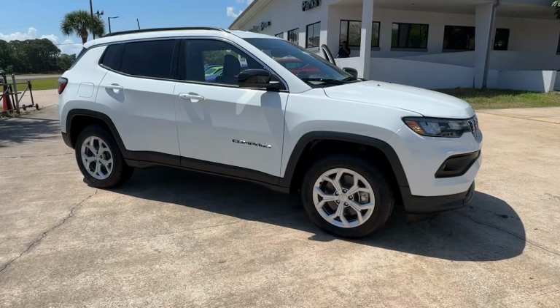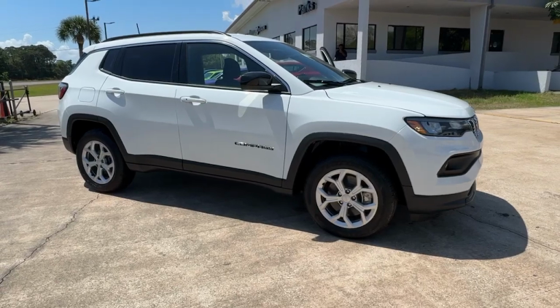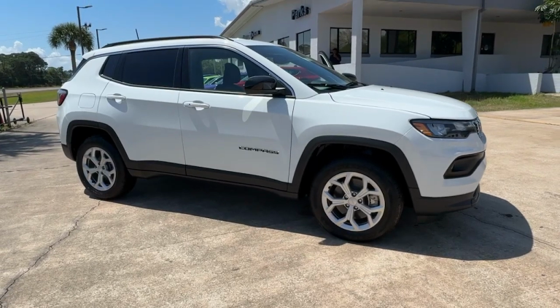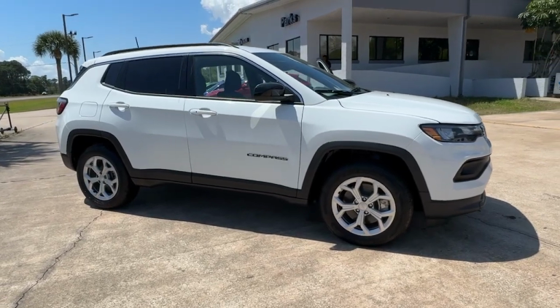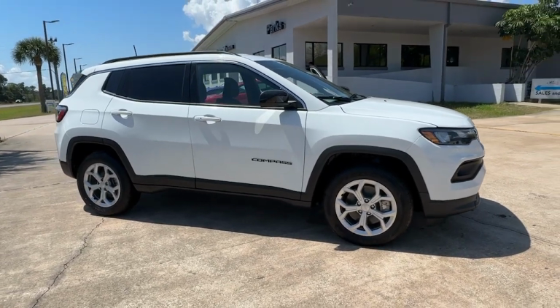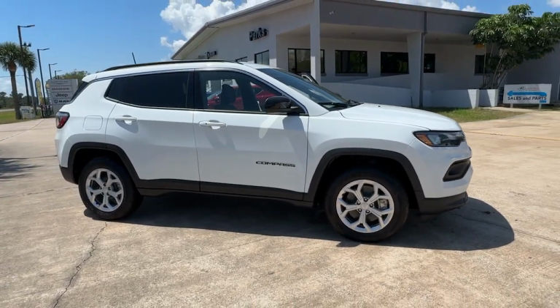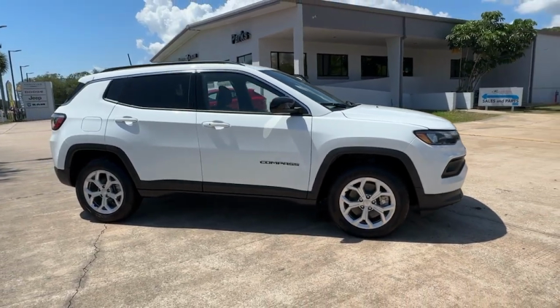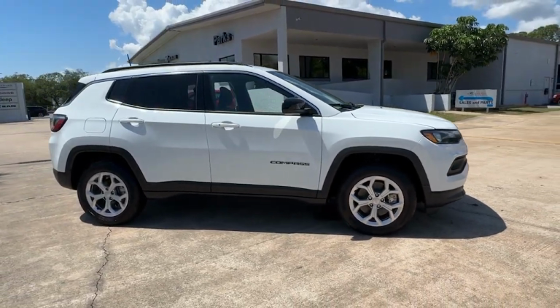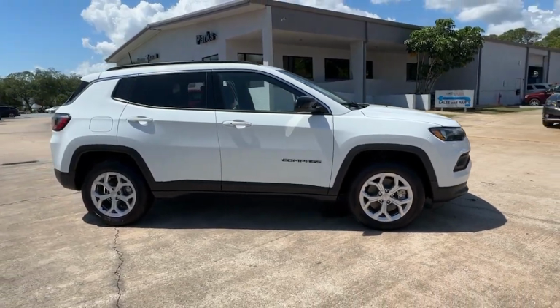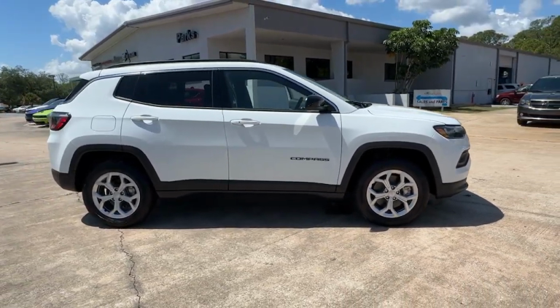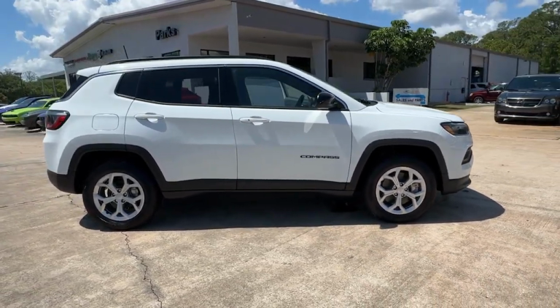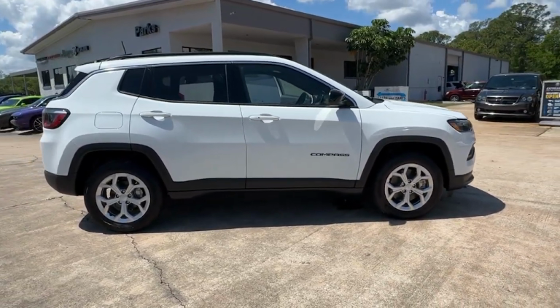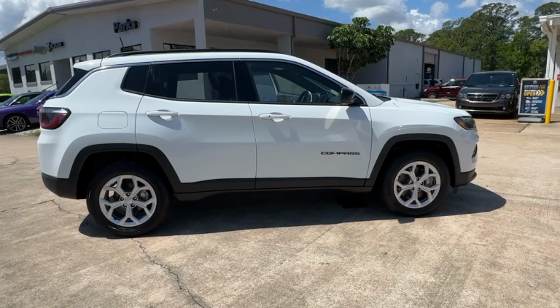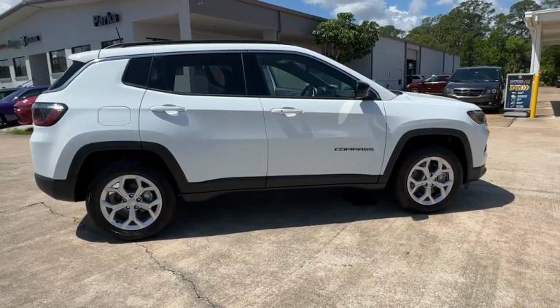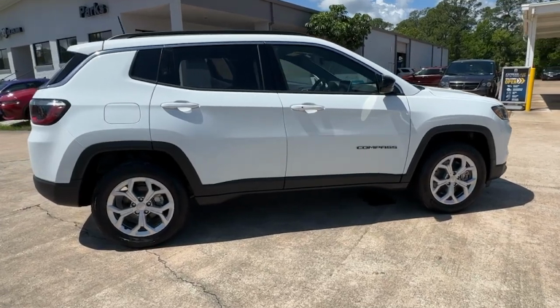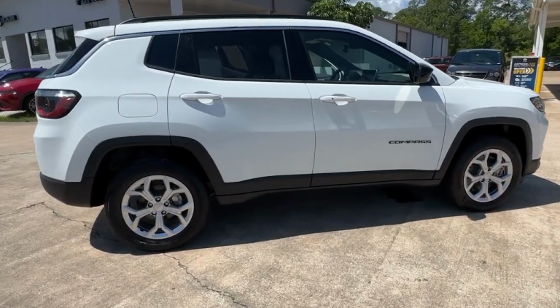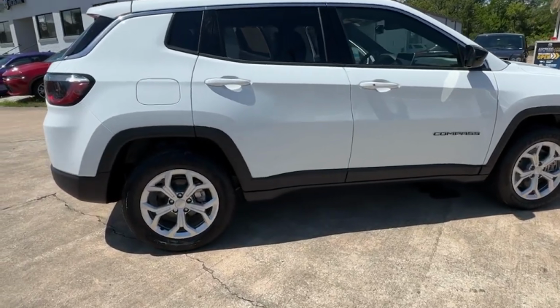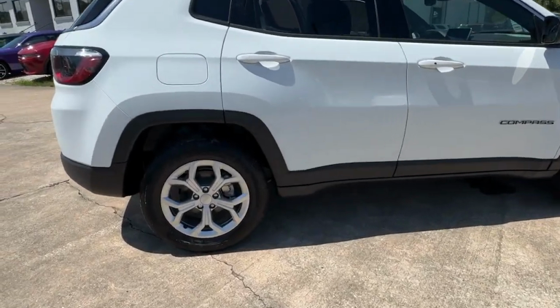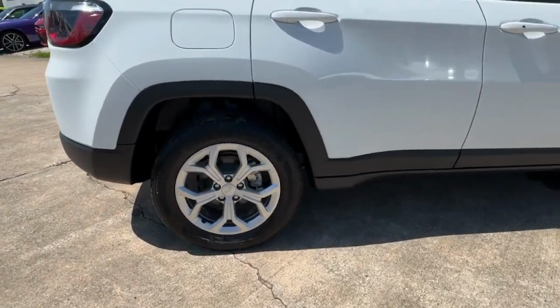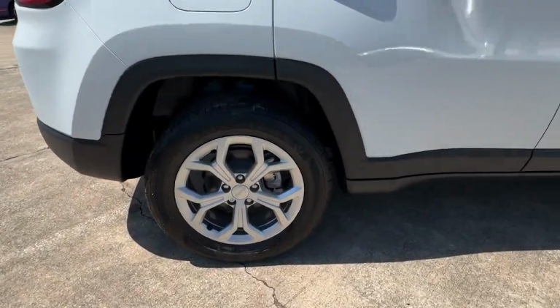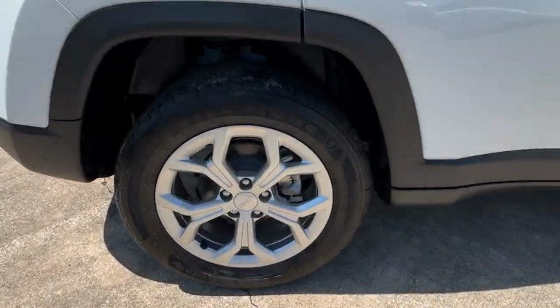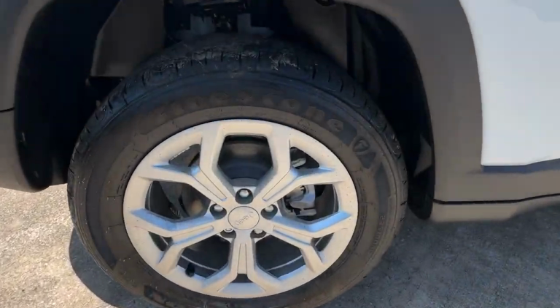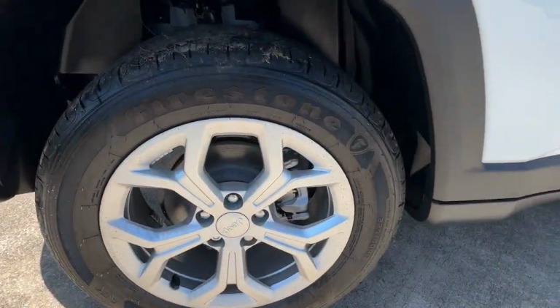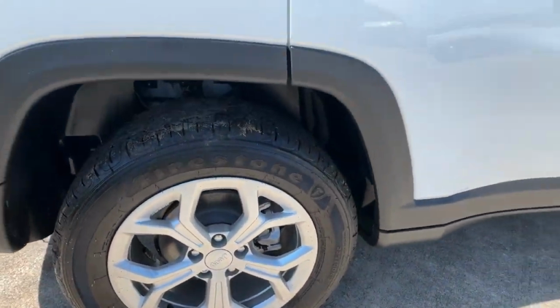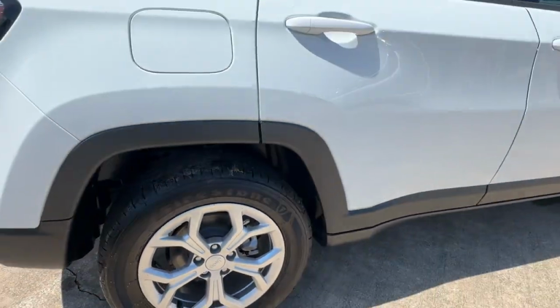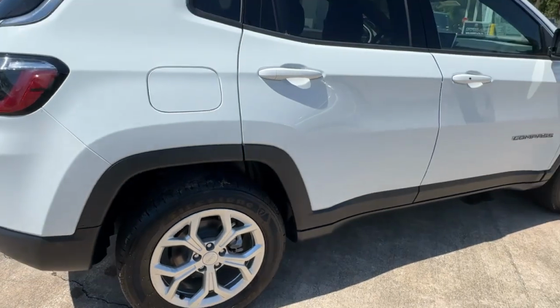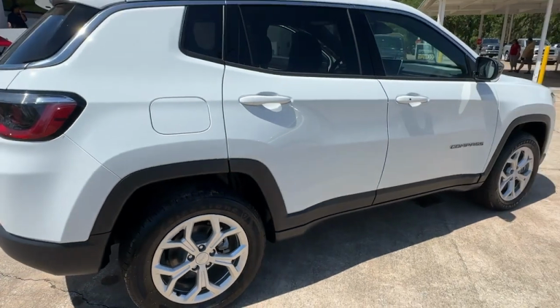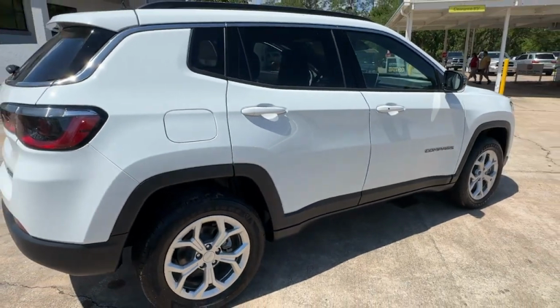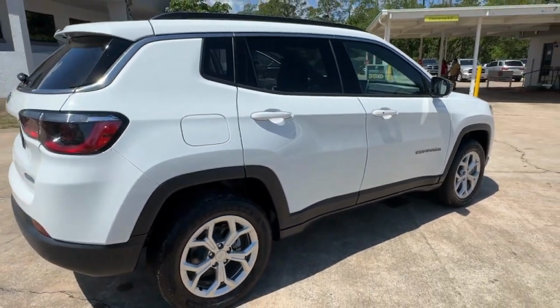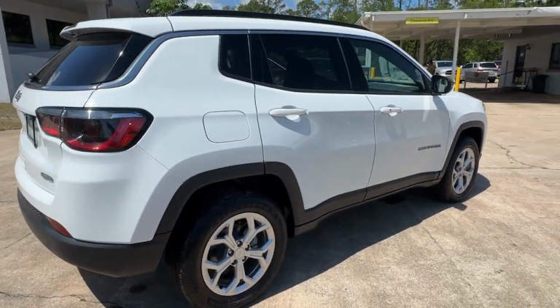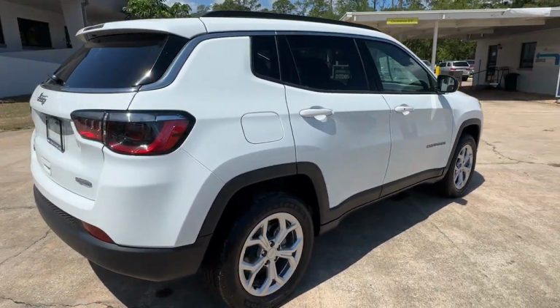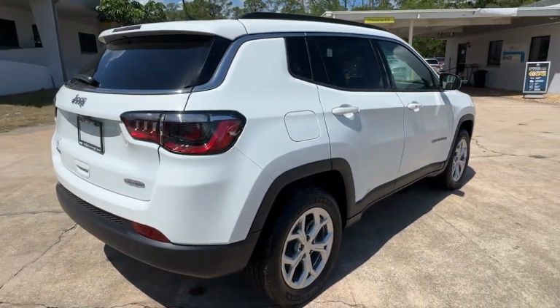This could be the car for you. The 2024 Jeep Compass. Enjoy the adventure with confidence in the Compass. It offers the perfect blend of SUV versatility and state-of-the-art safety technology.